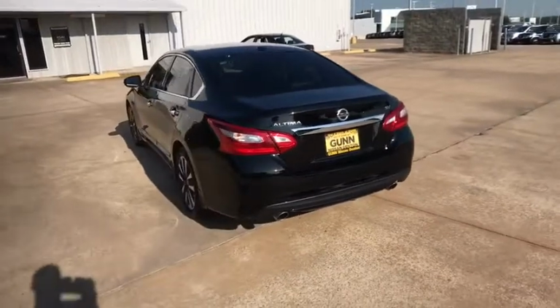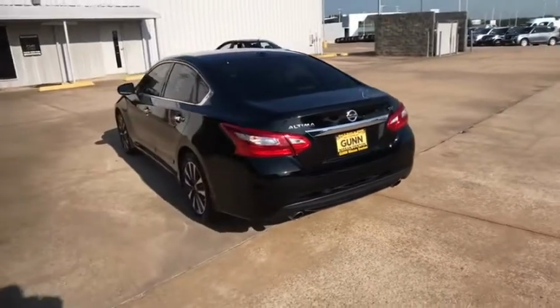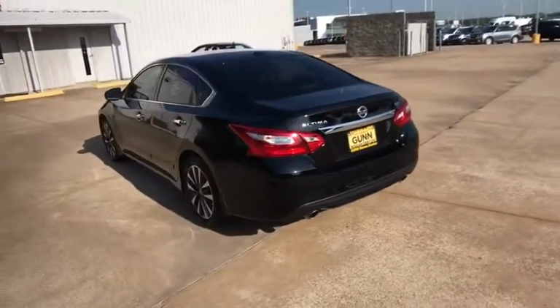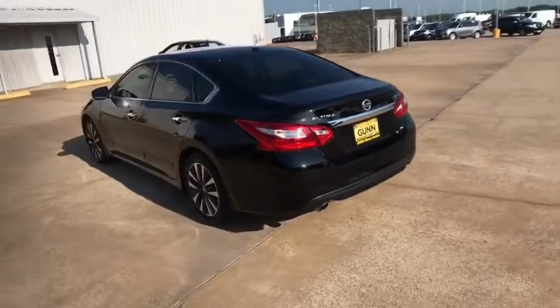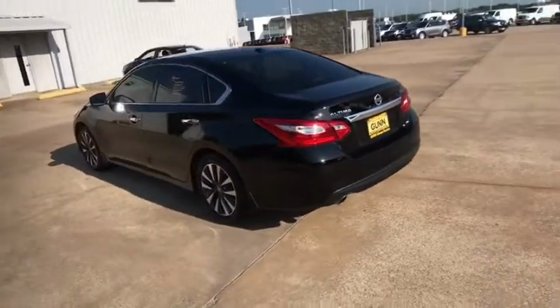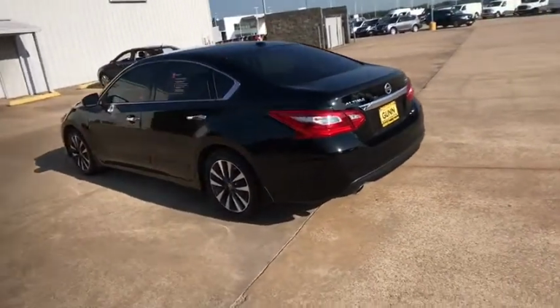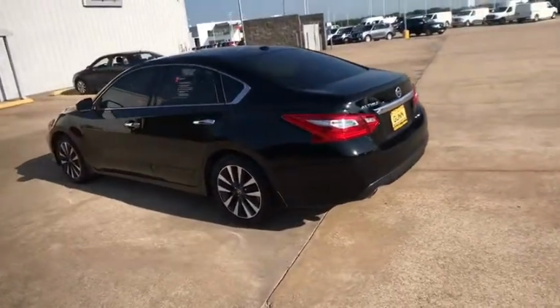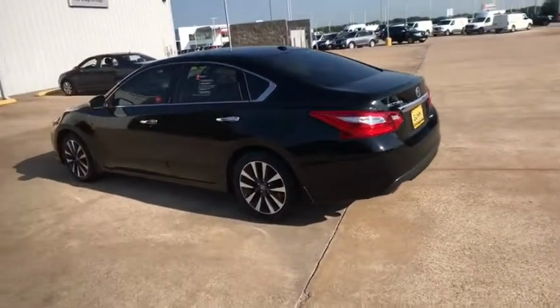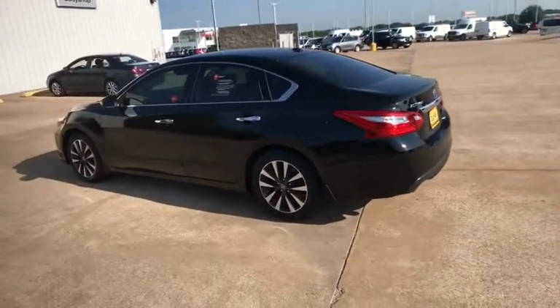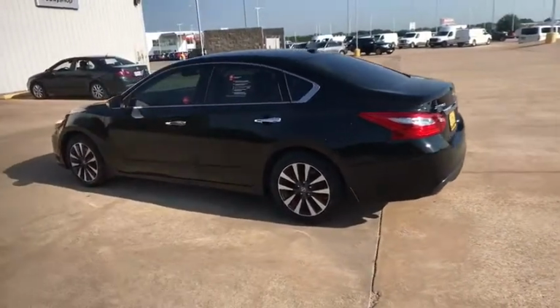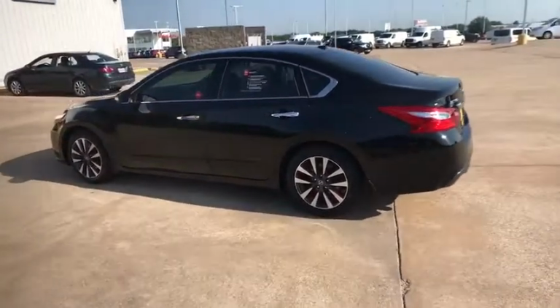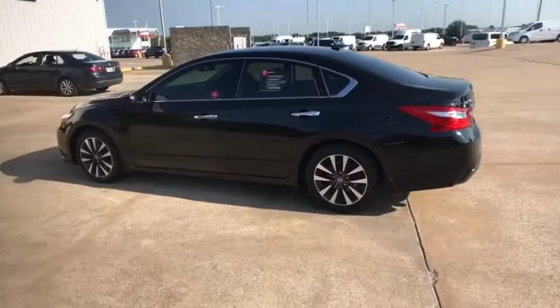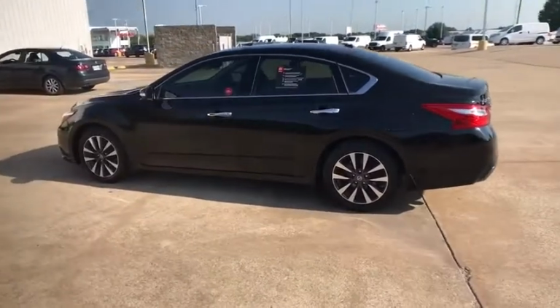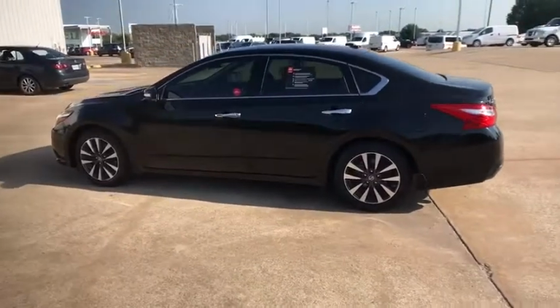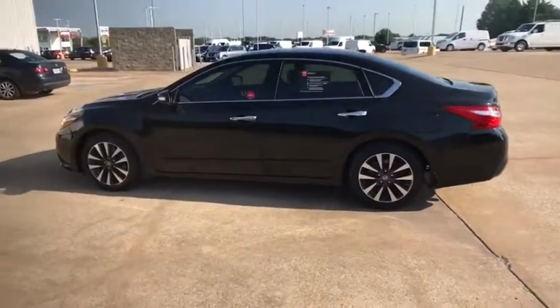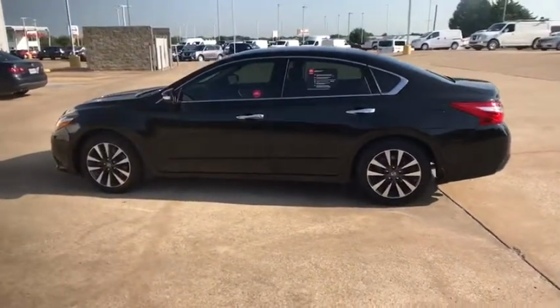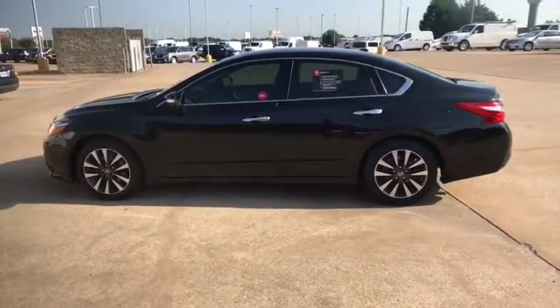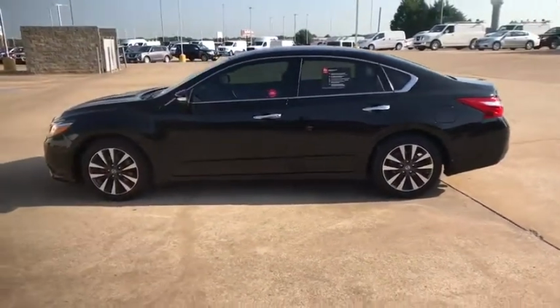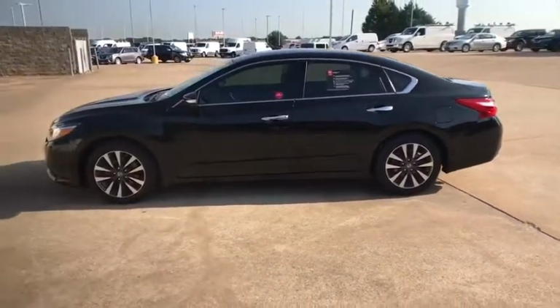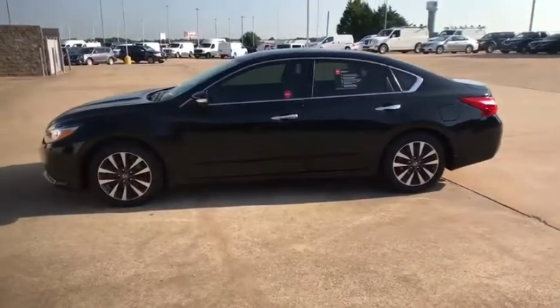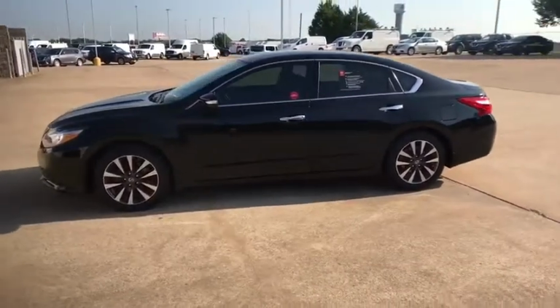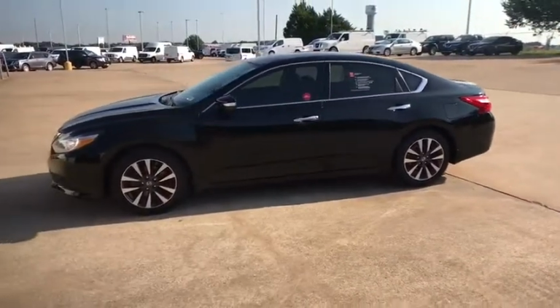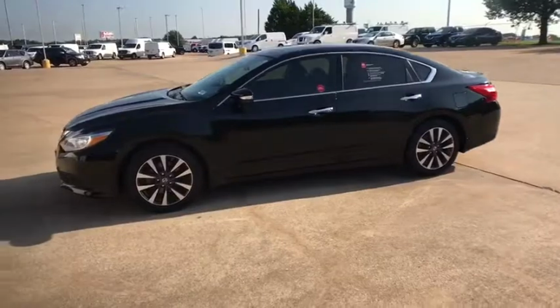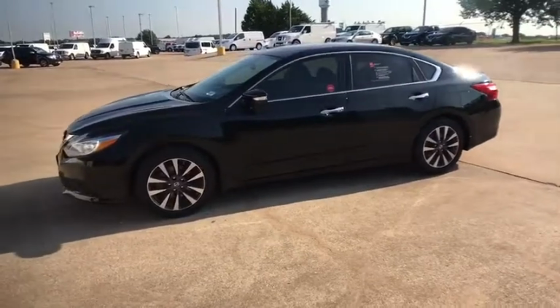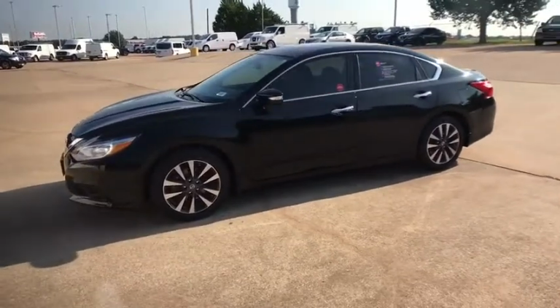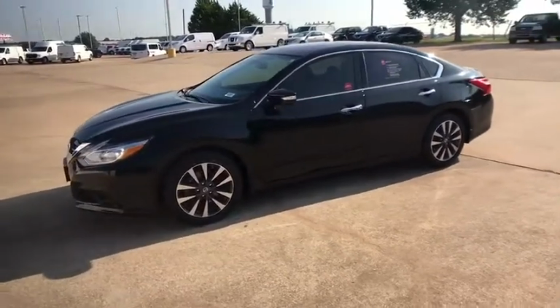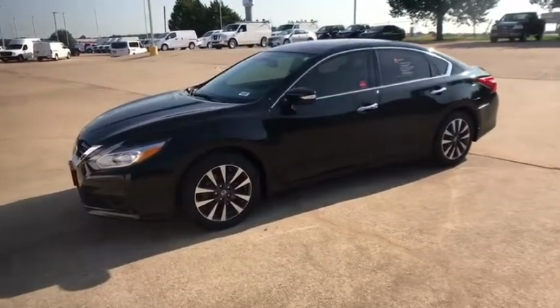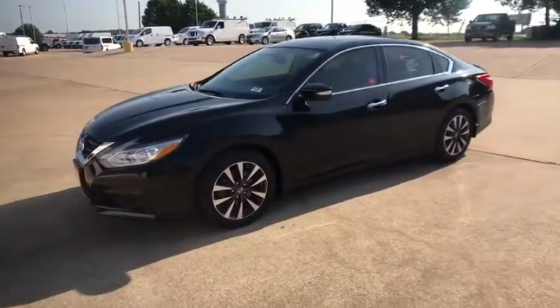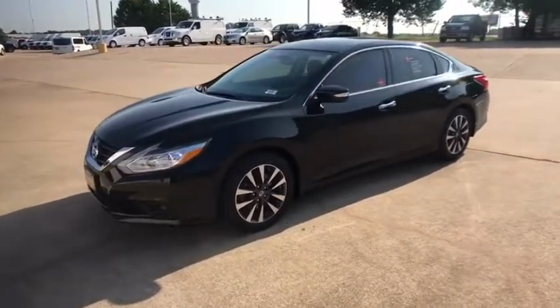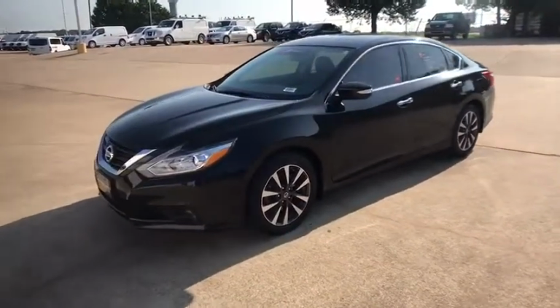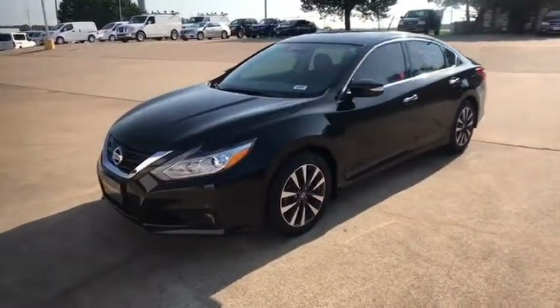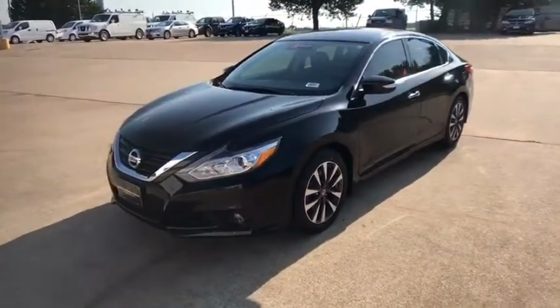This vehicle has less than 35,000 miles. Here are some of this vehicle's great options: backup camera, anti-lock braking system, steering wheel audio controls, keyless entry, remote engine start, traction control, stability control.